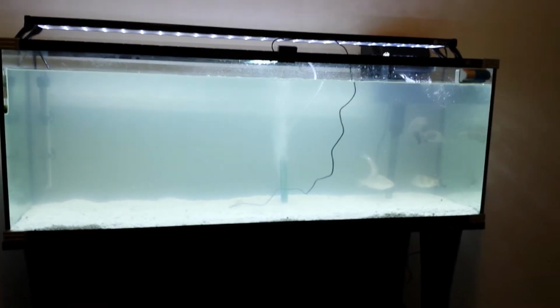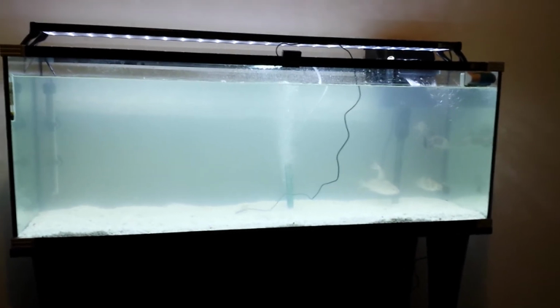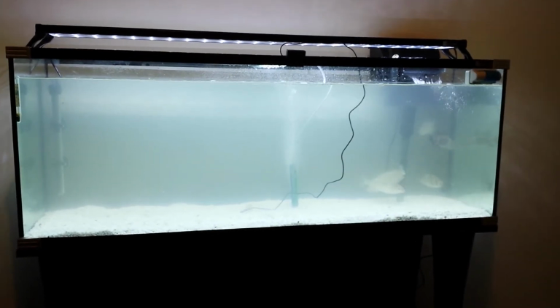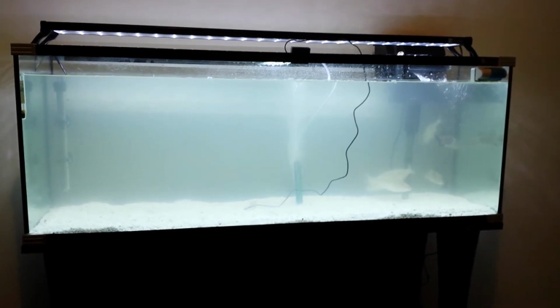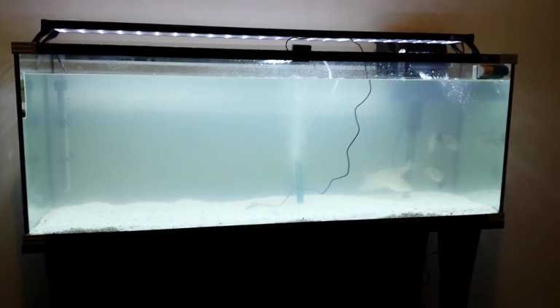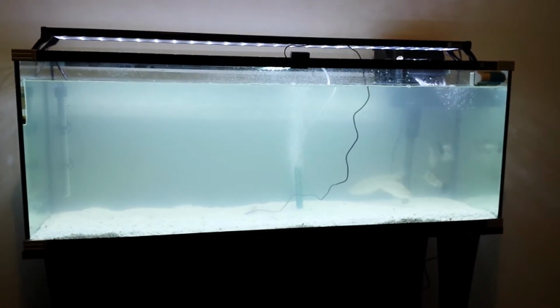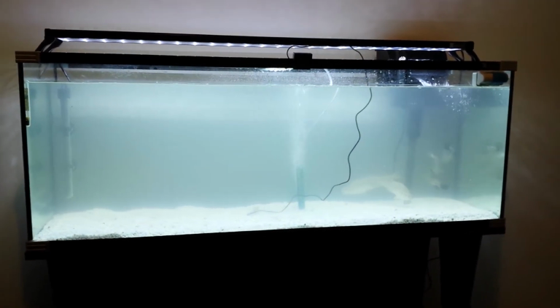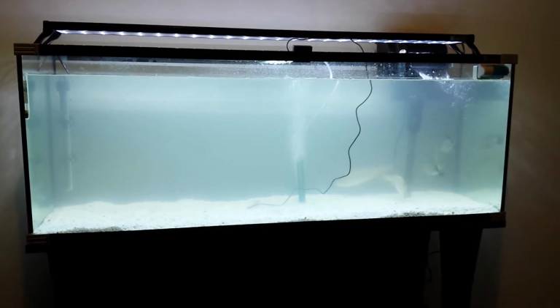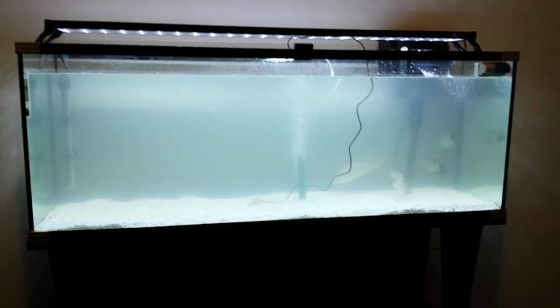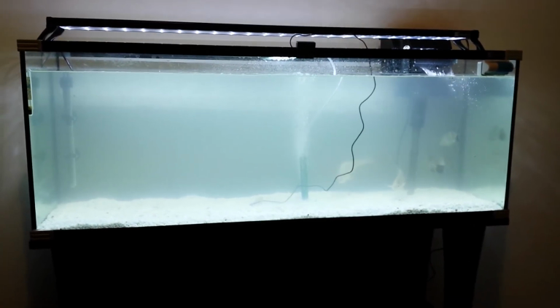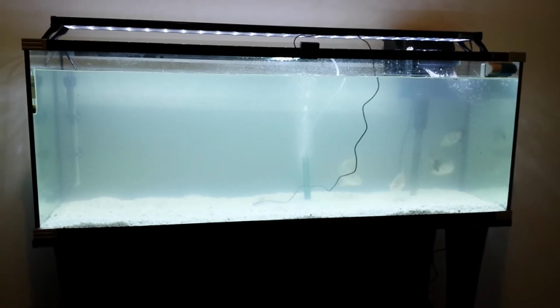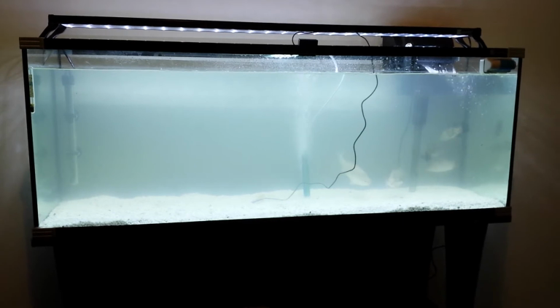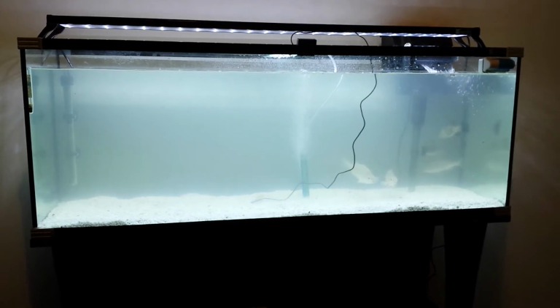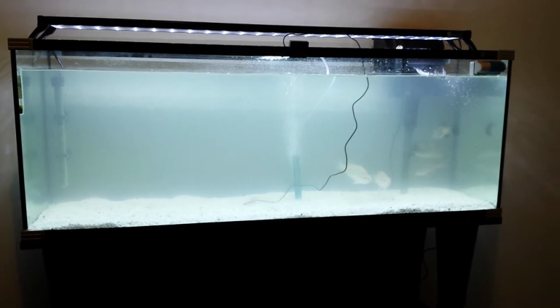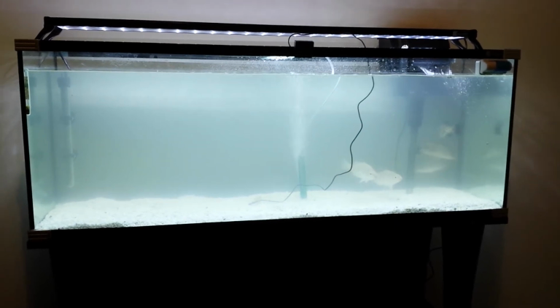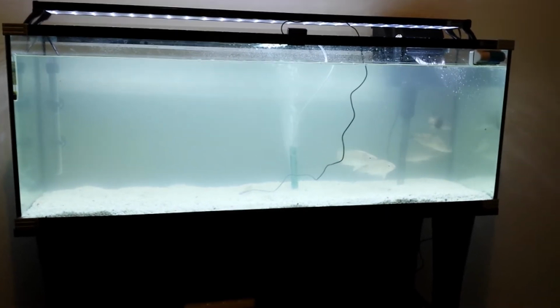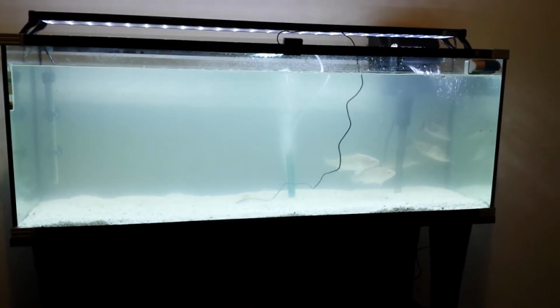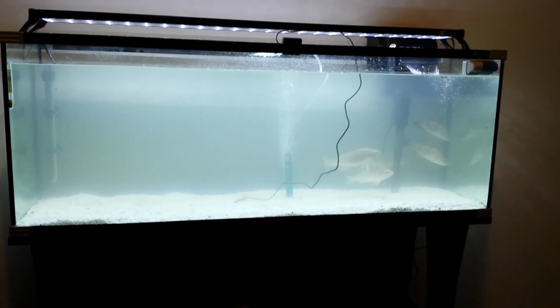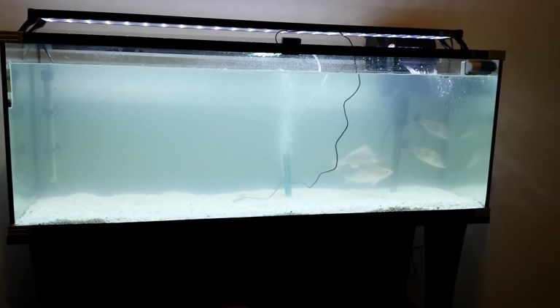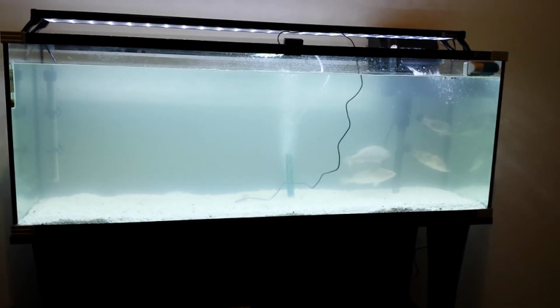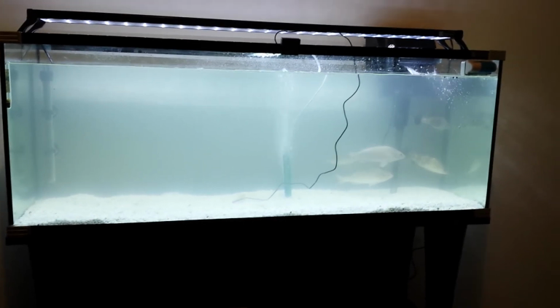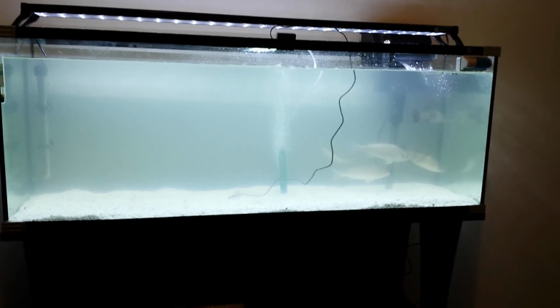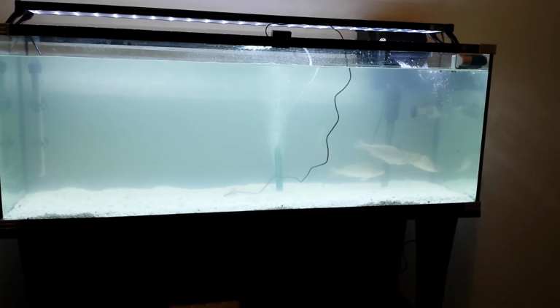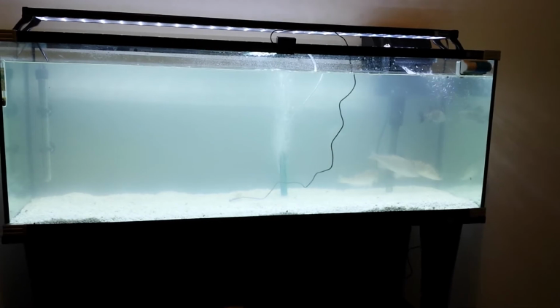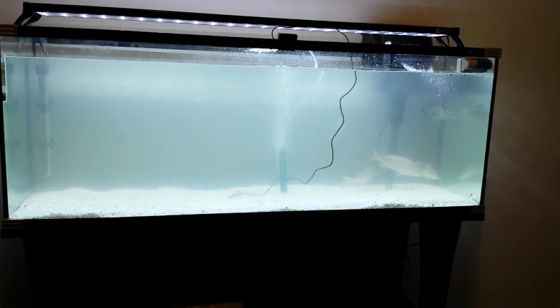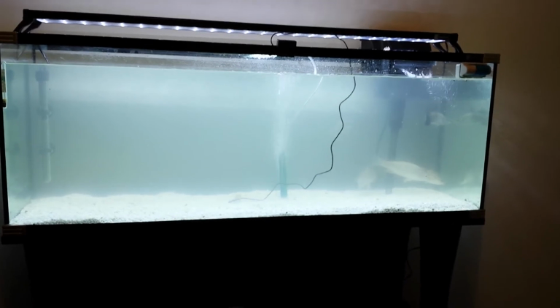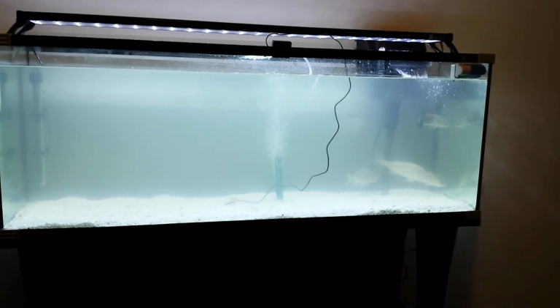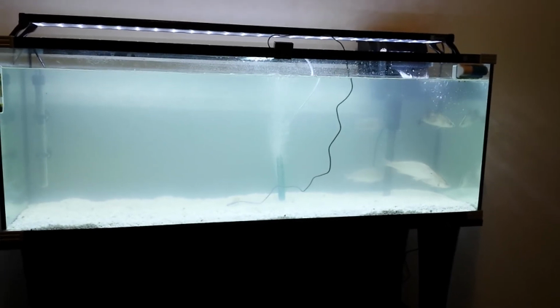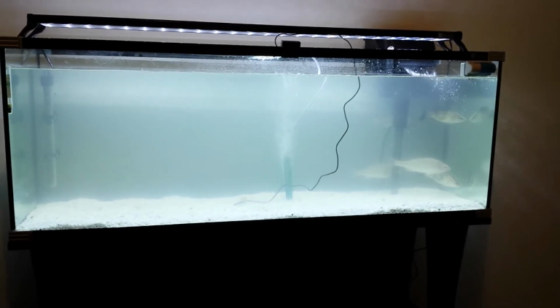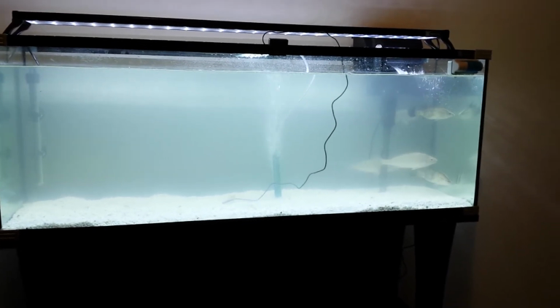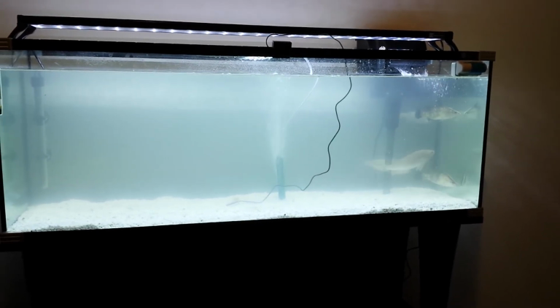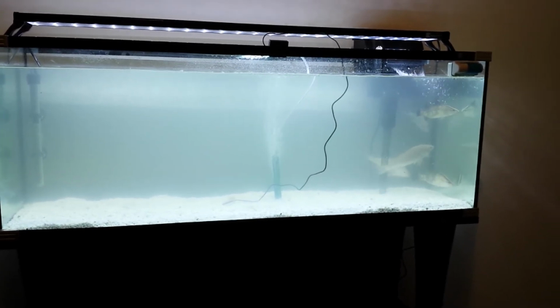This is my new indoor aquarium kit, waiting for the weather to heat up a bit so the barramundi and the silver perch can go outside into the IBC tanks.